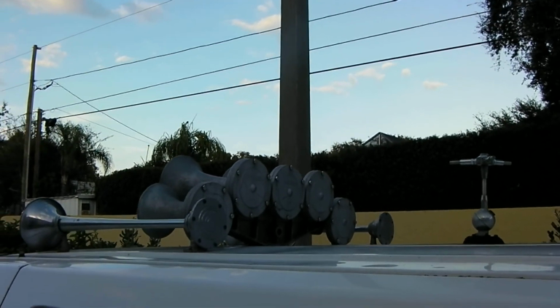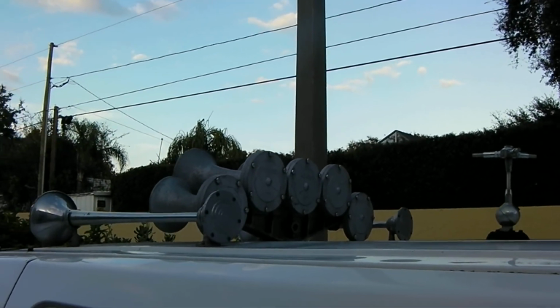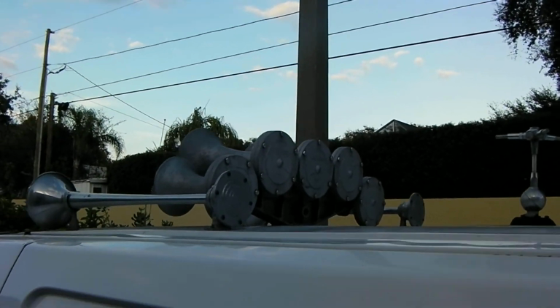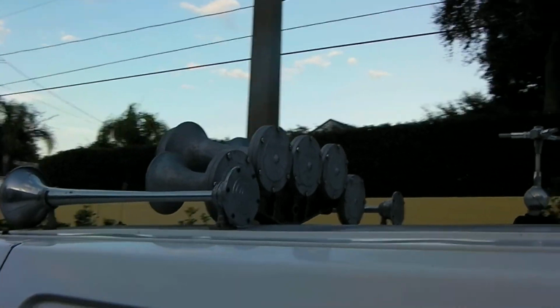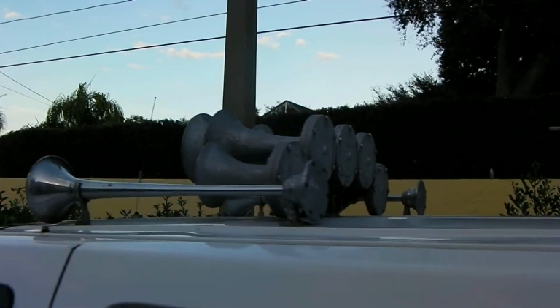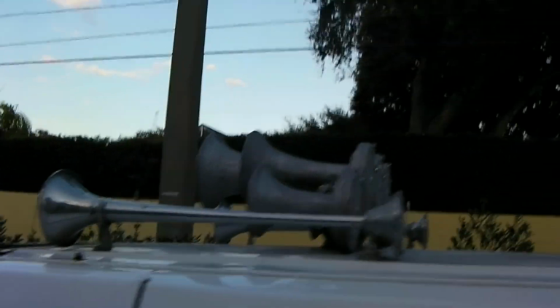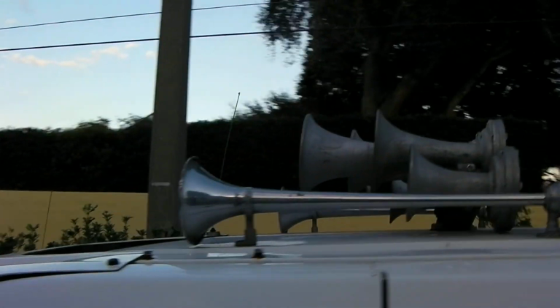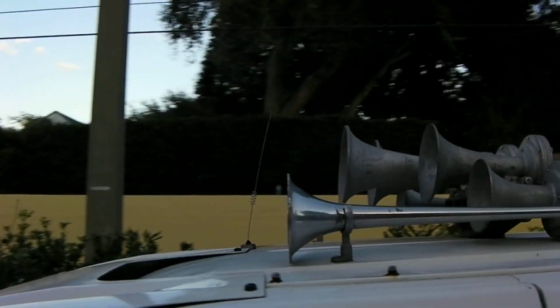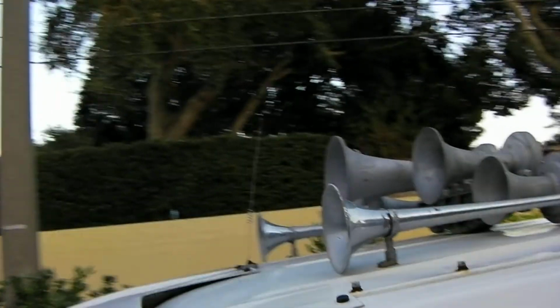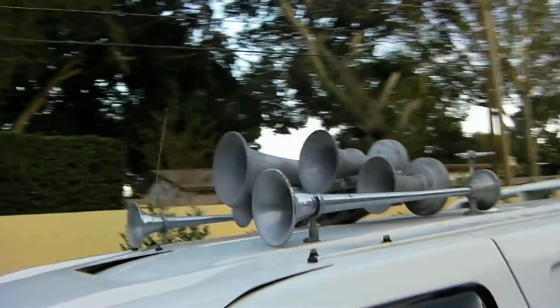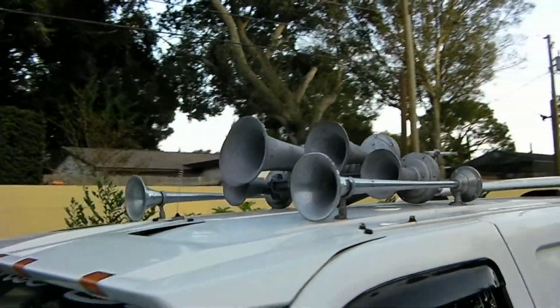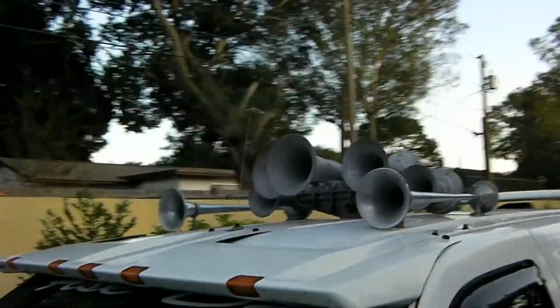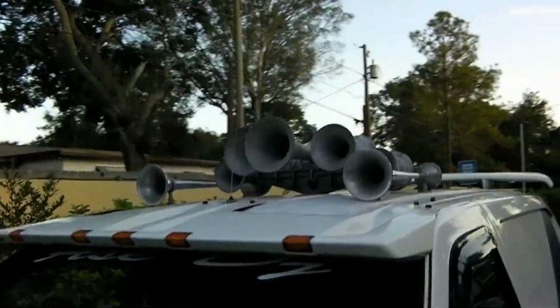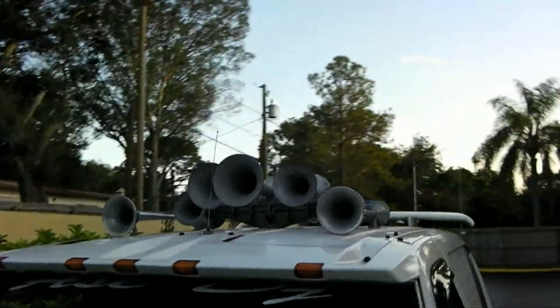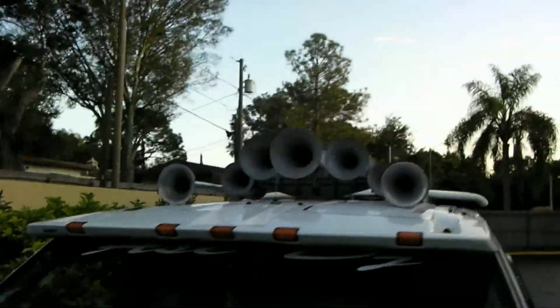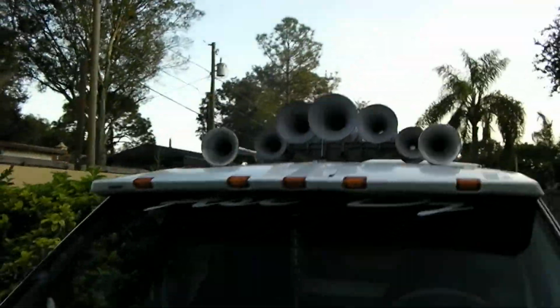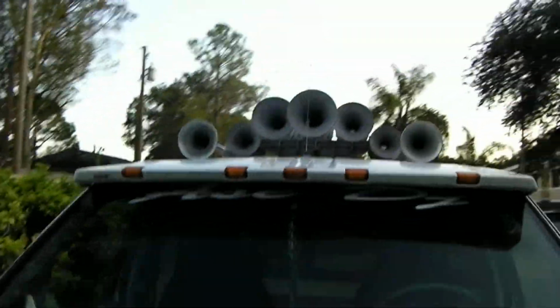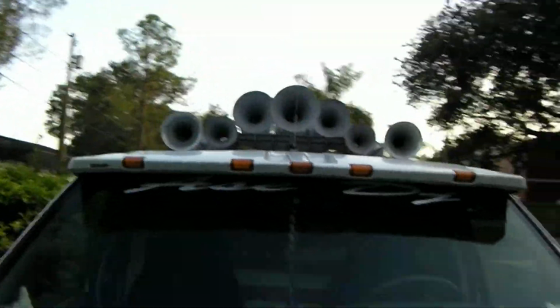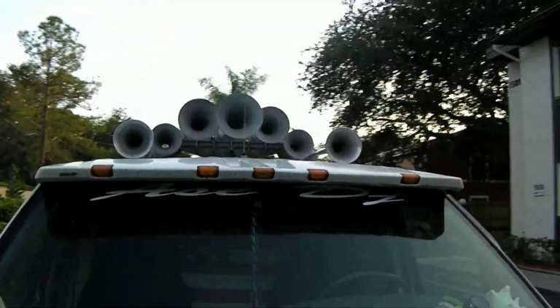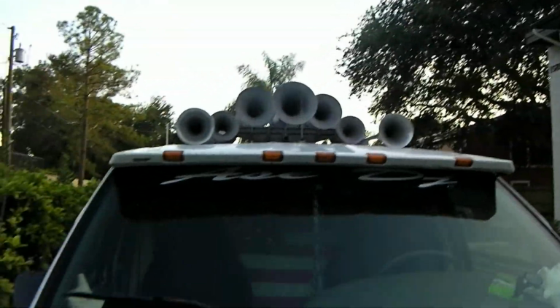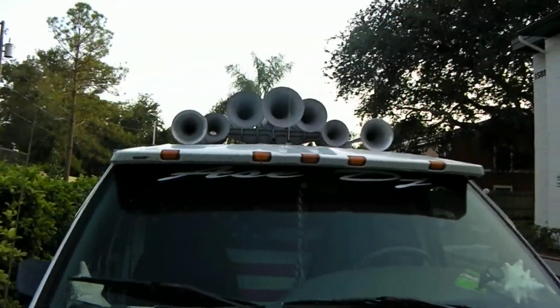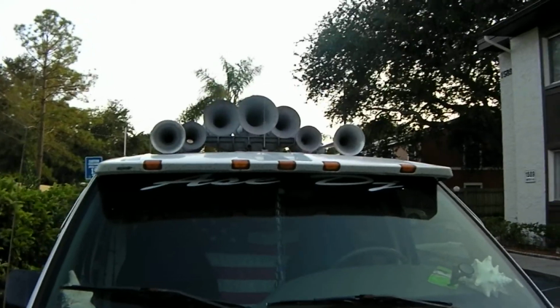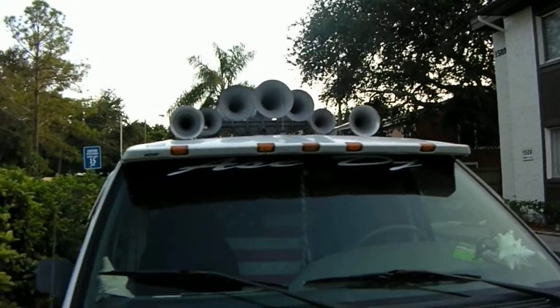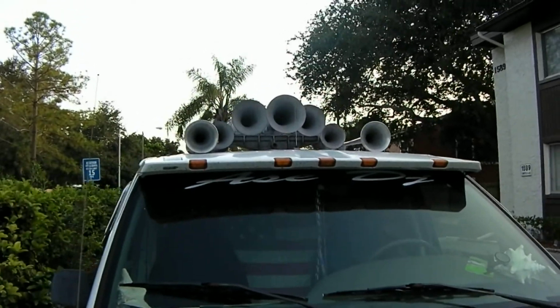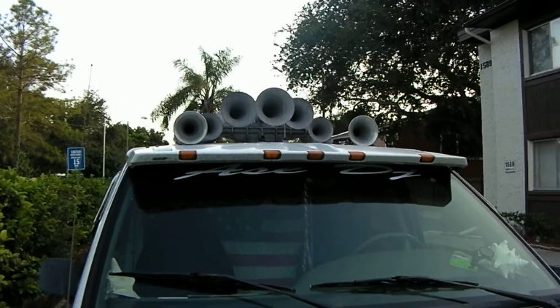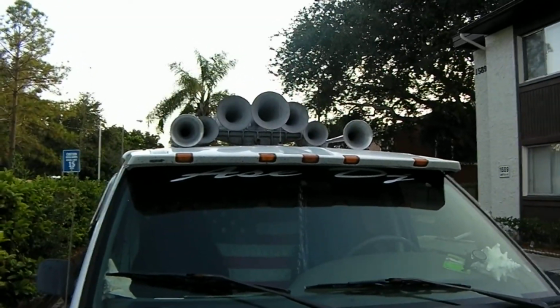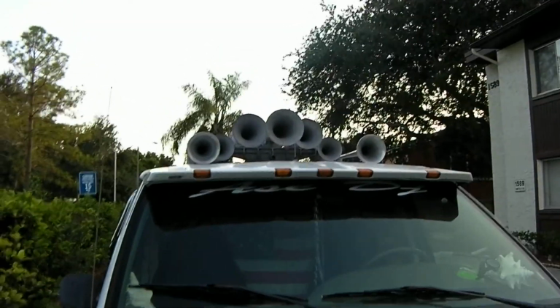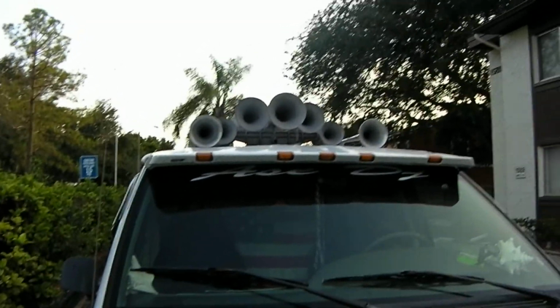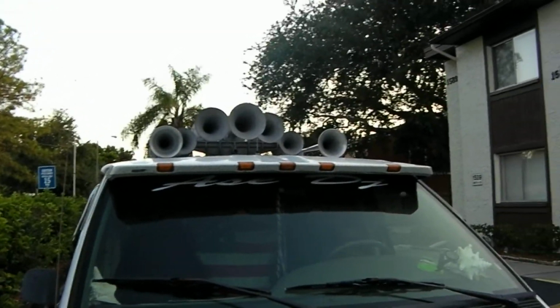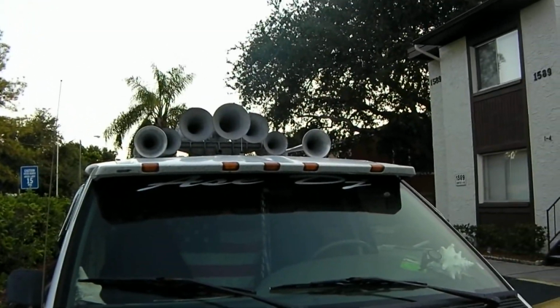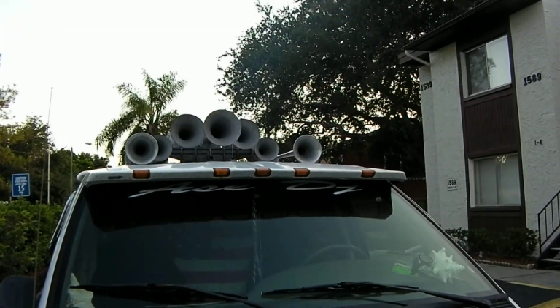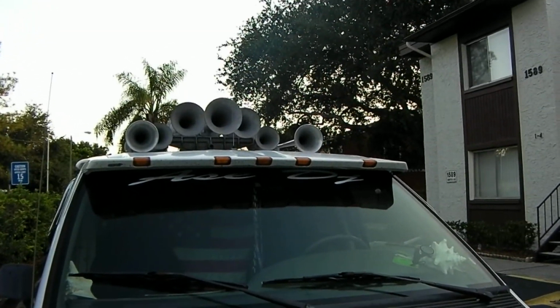I'll be making more of these videos as soon as I actually get an idea how this camera works. In the meantime, stay tuned — you'll be hearing more of those train horns.